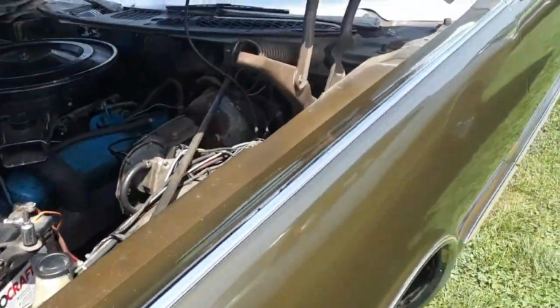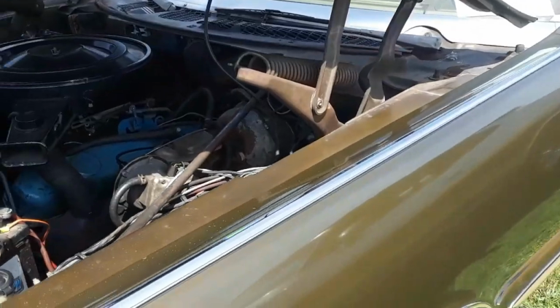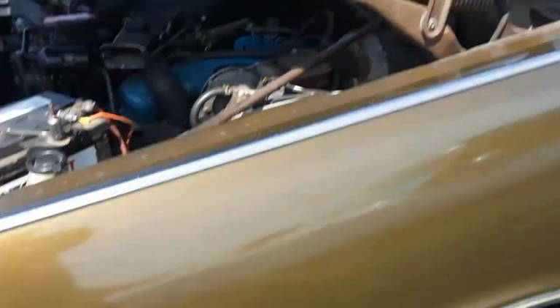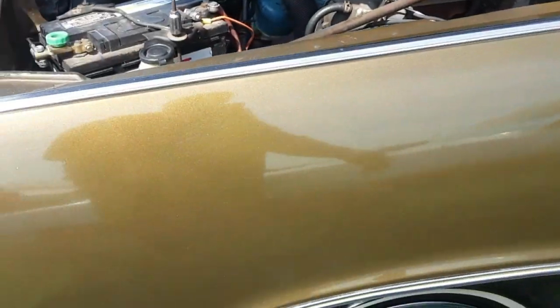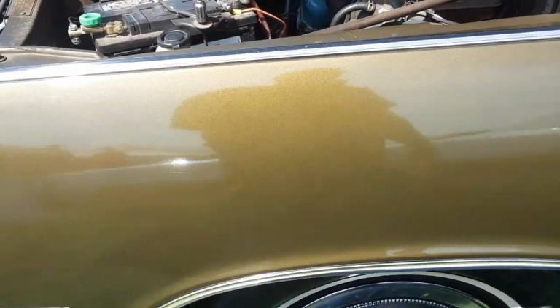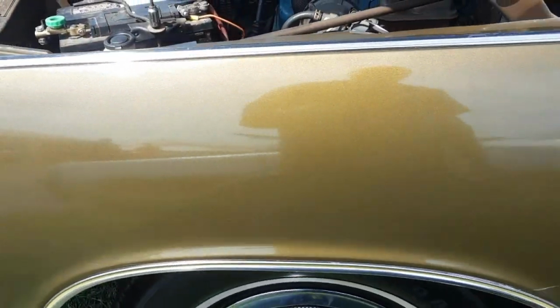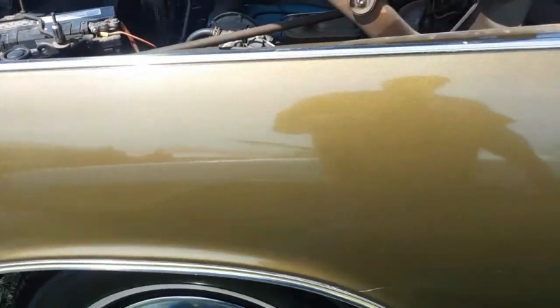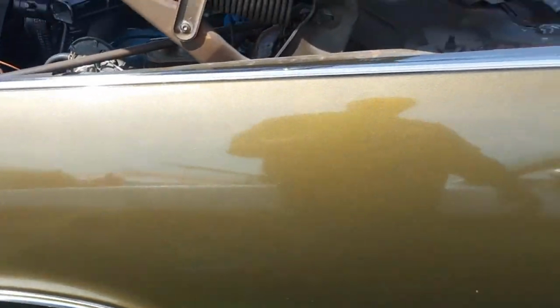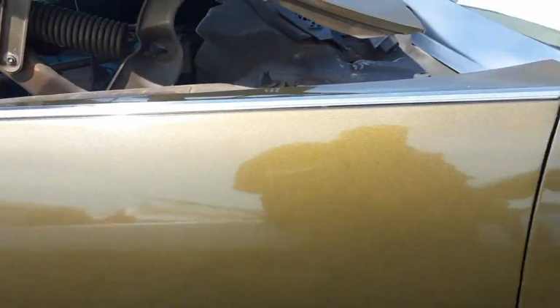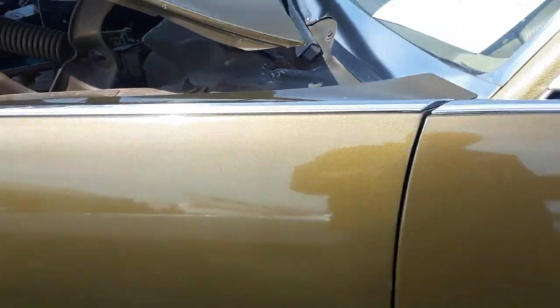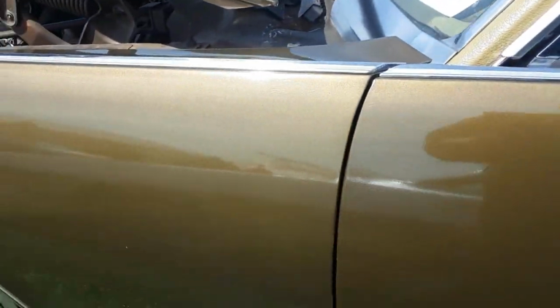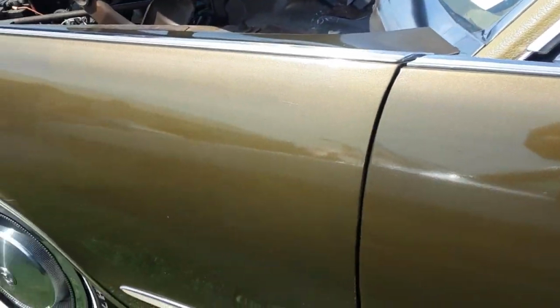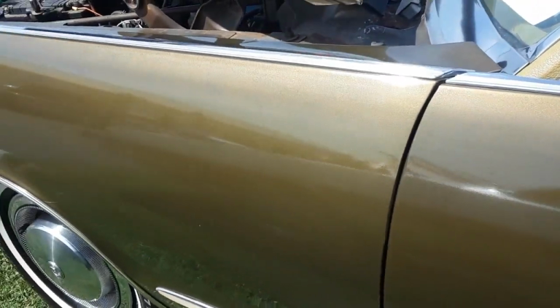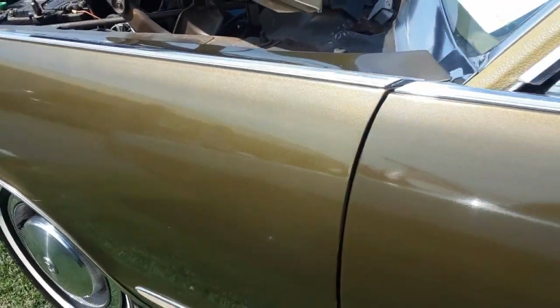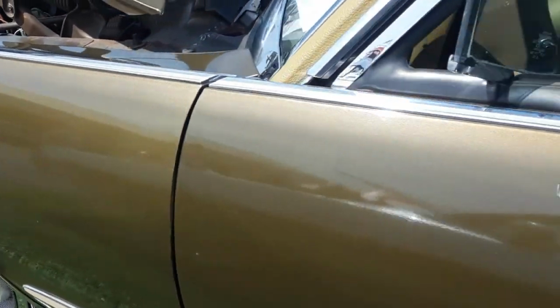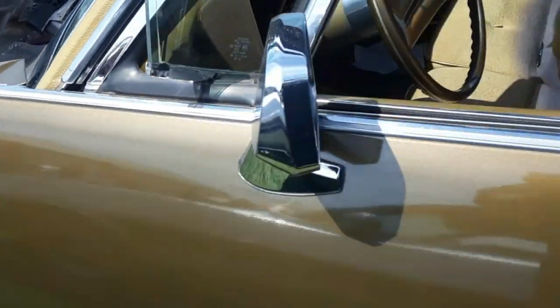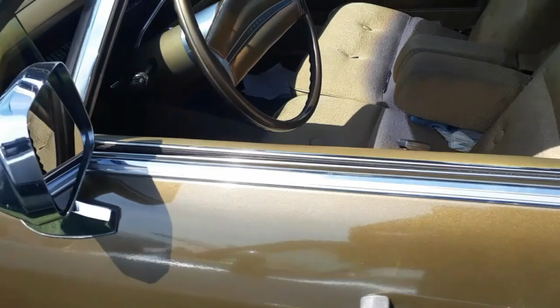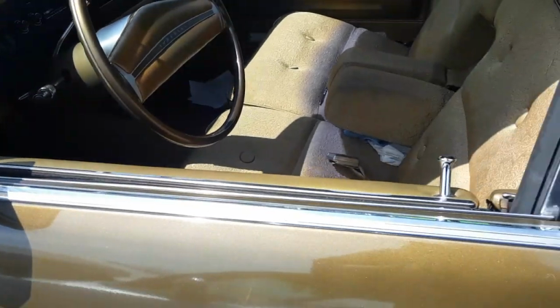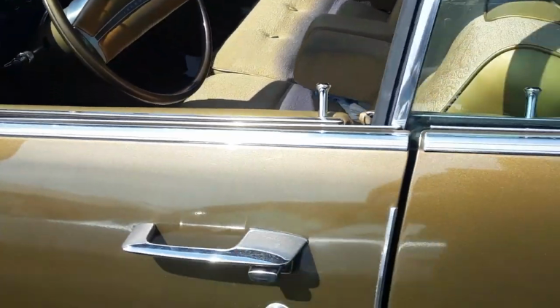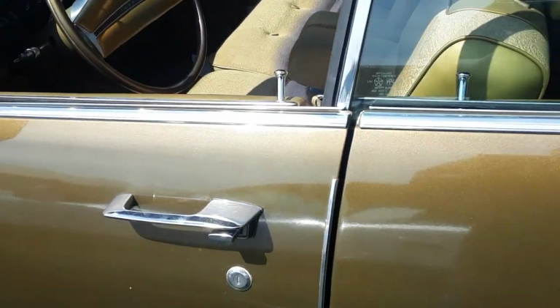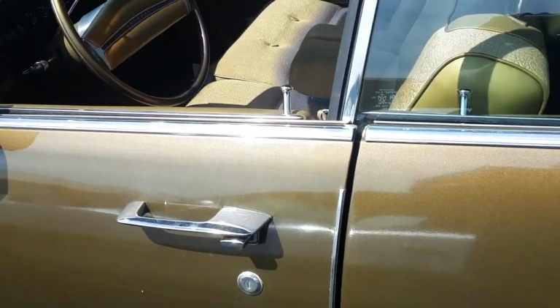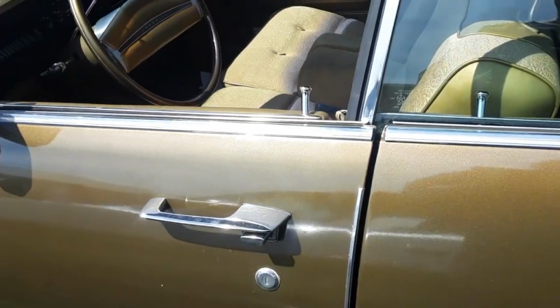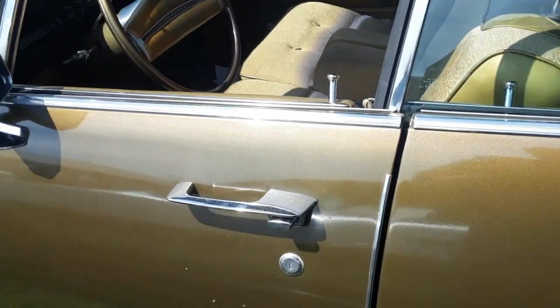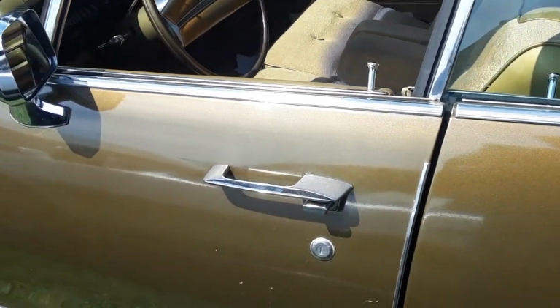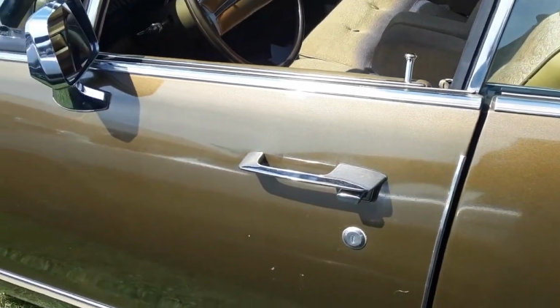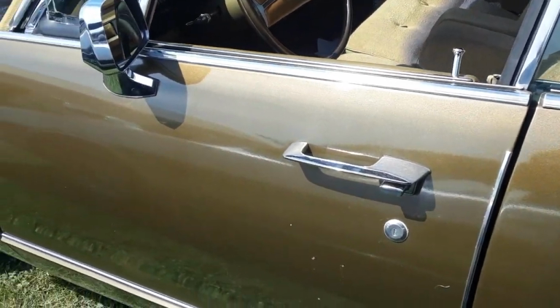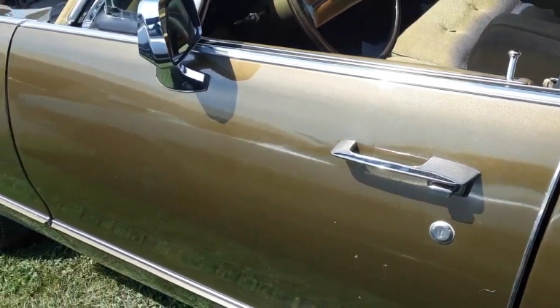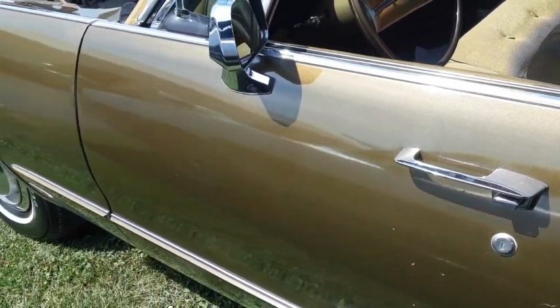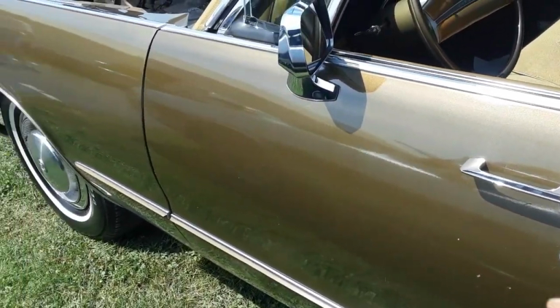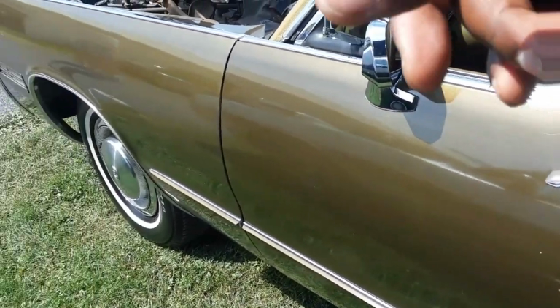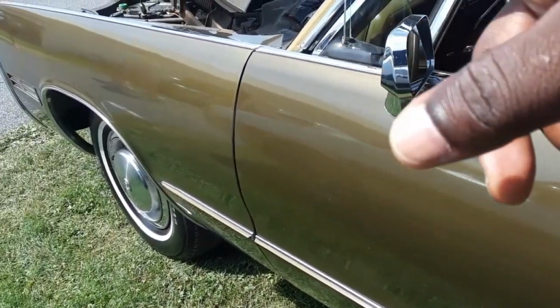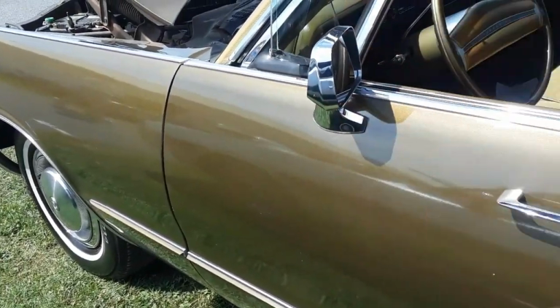Look at it — look how long this front fender is. When this car went into production in 1973, it was the longest production car built because of that front fender right there.